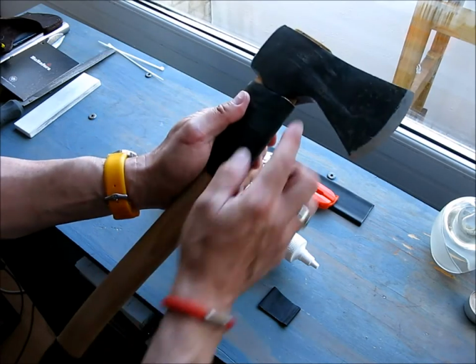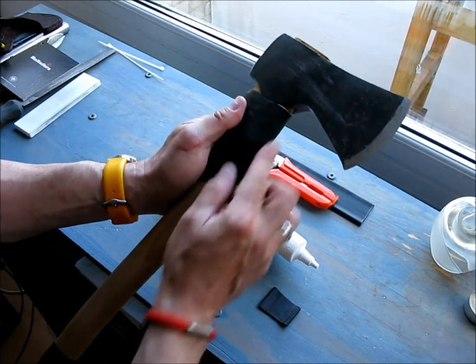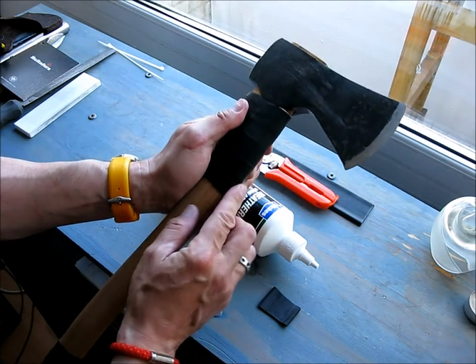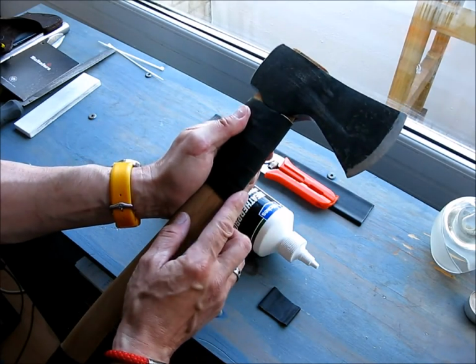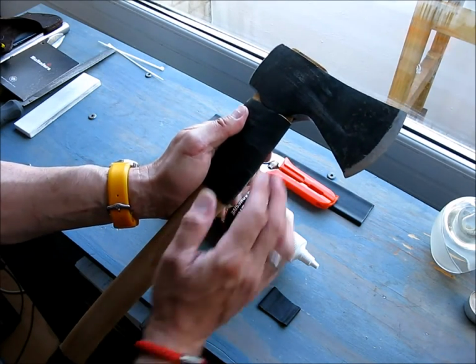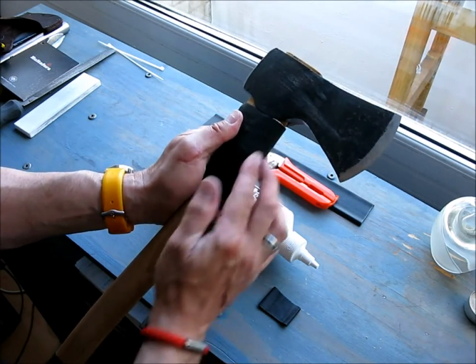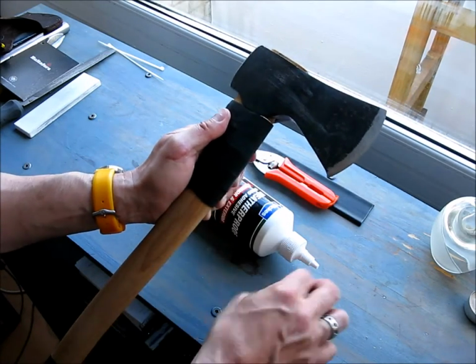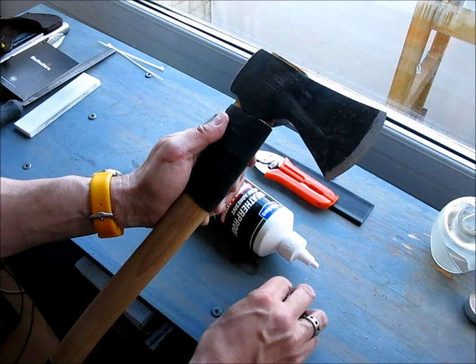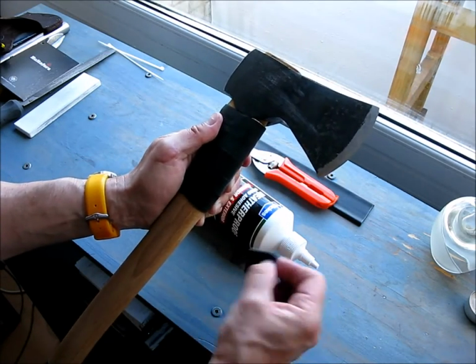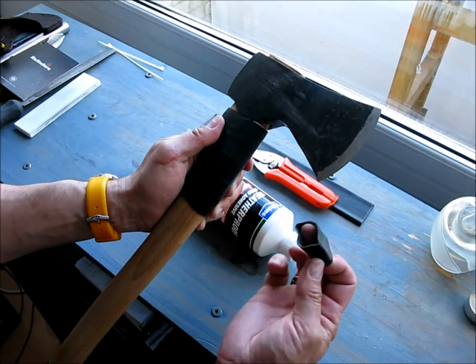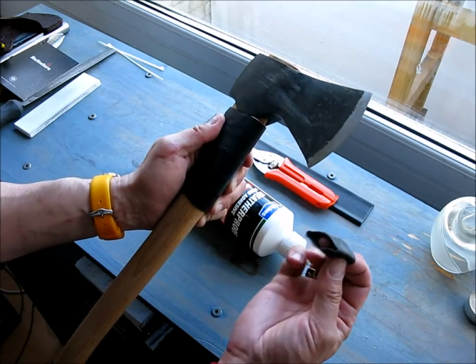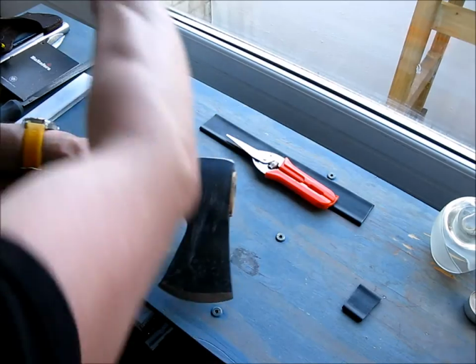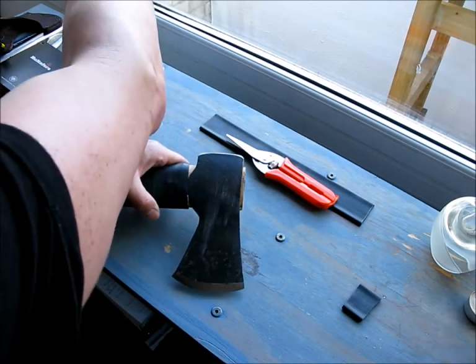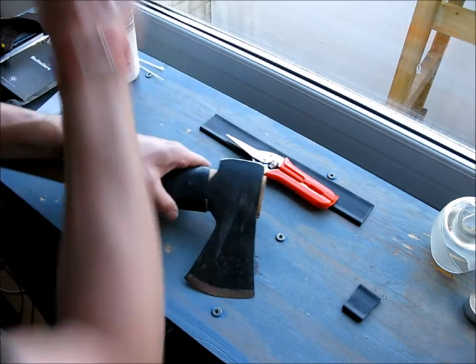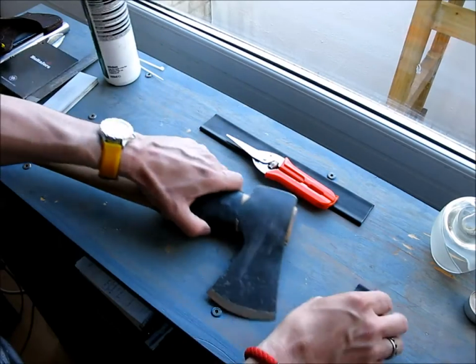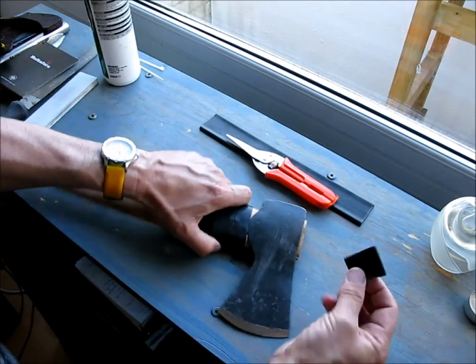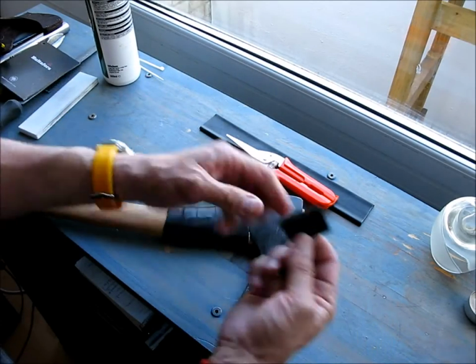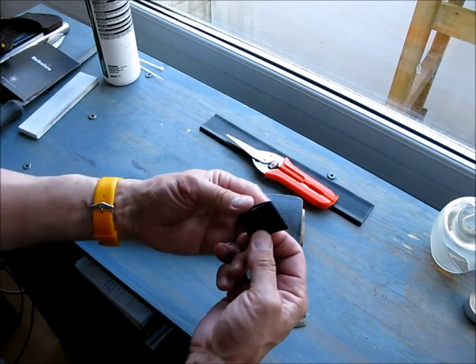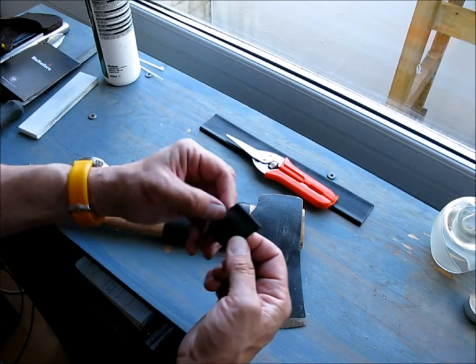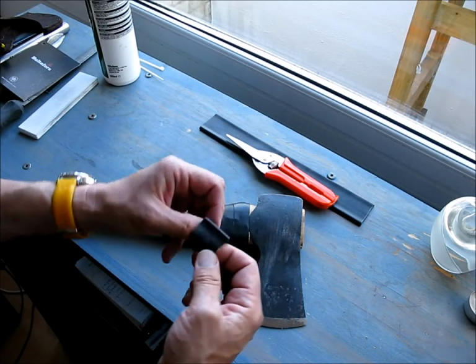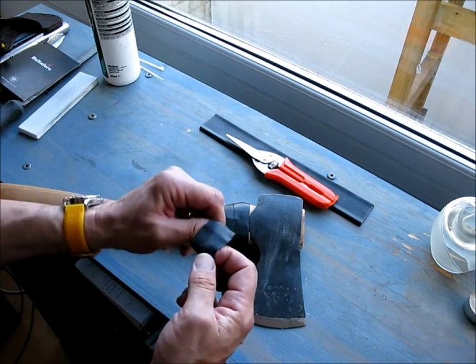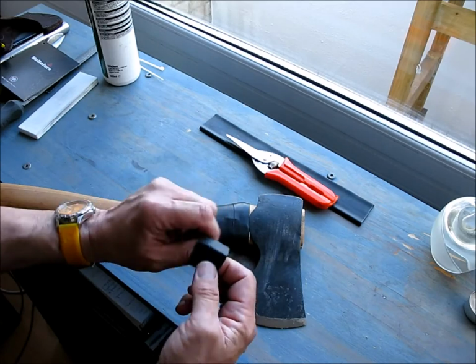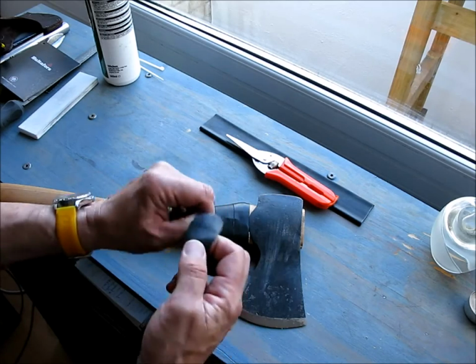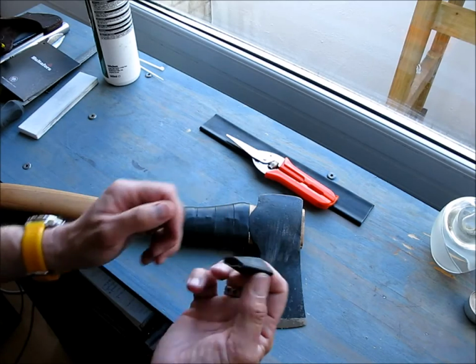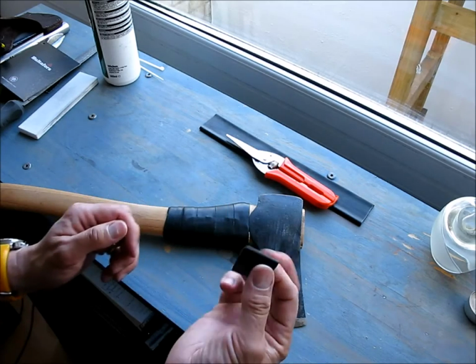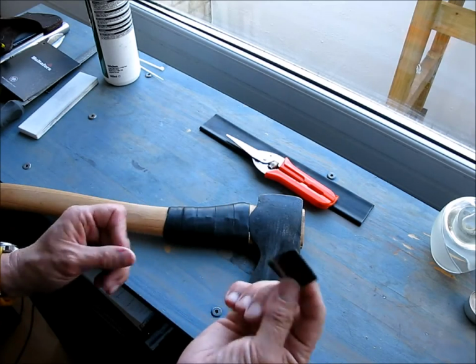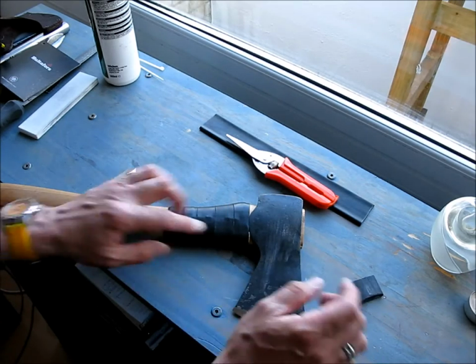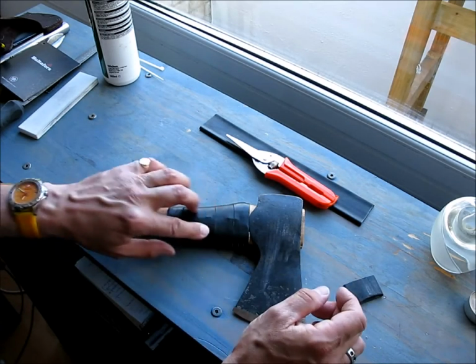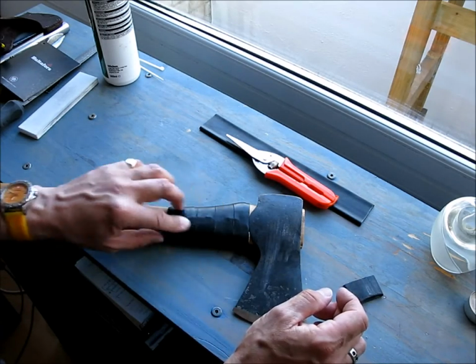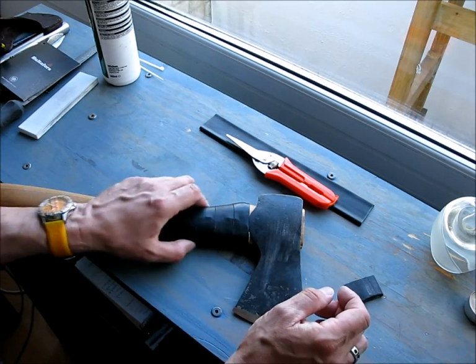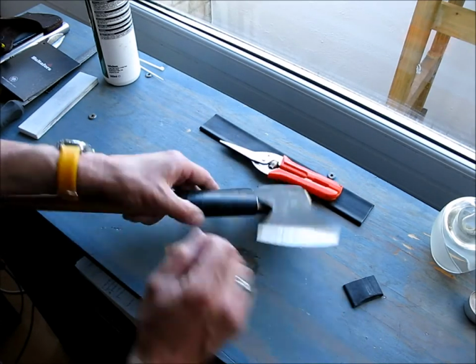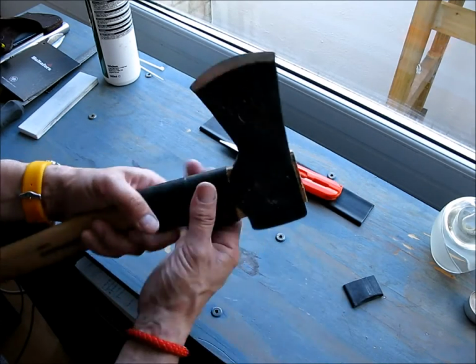This inner tube material will get damaged if you do multiple over-strikes, but it's really easy to replace. You can buy a new inner tube for about three or four pounds, and it does protect the front edge of the handle.